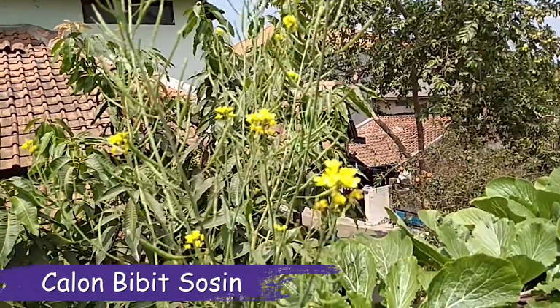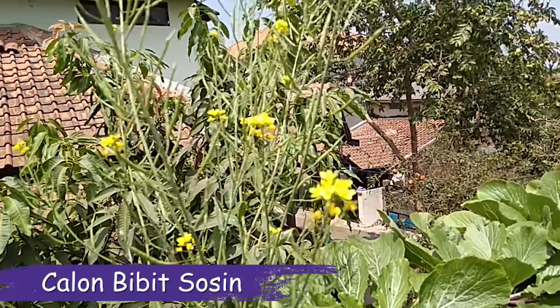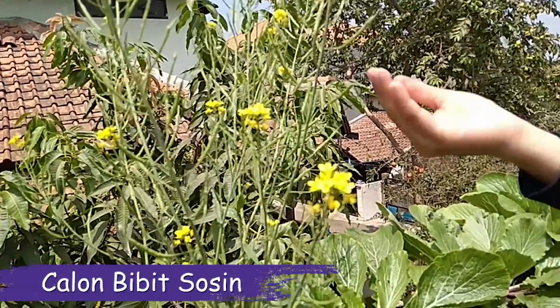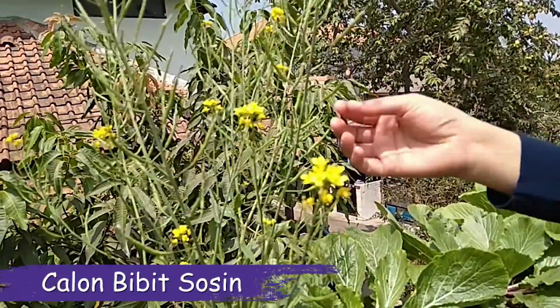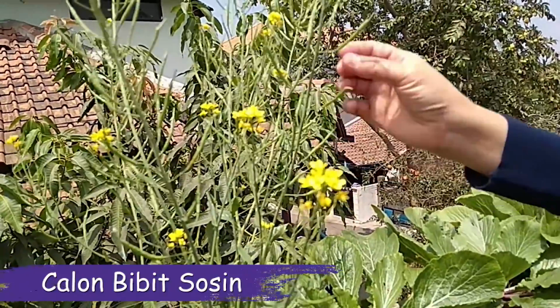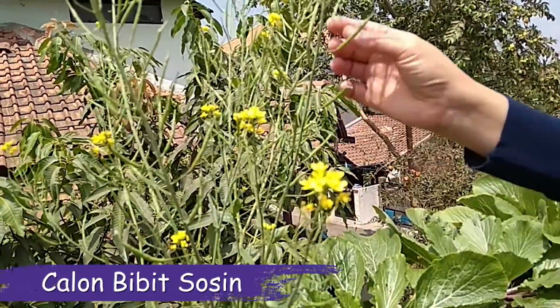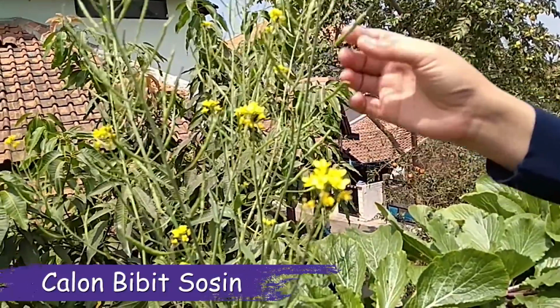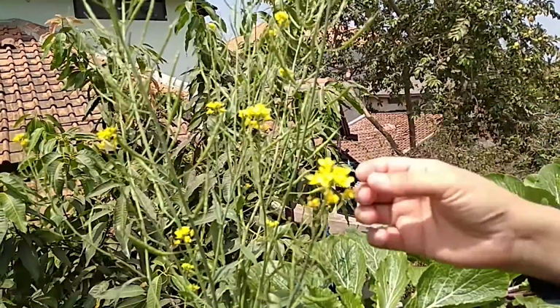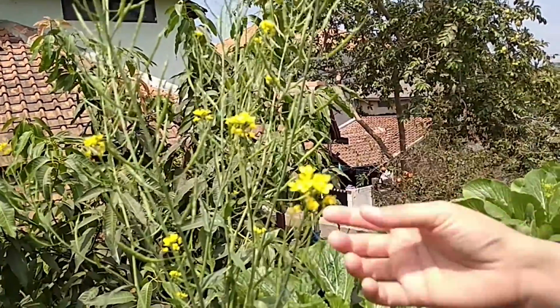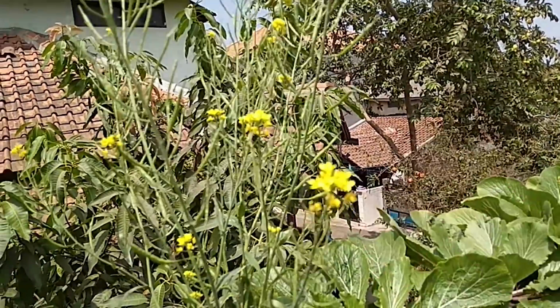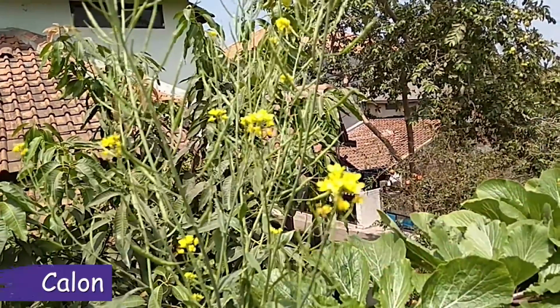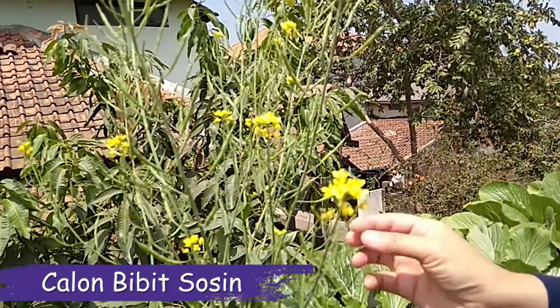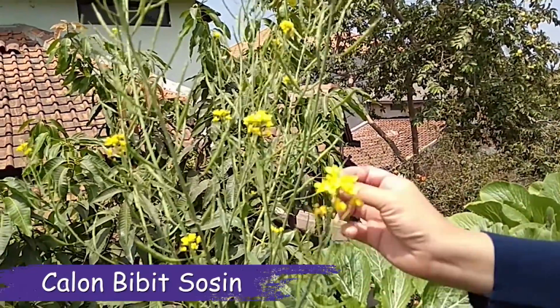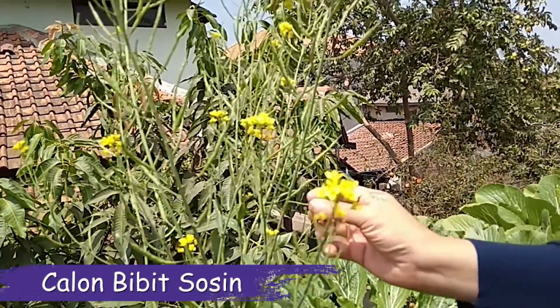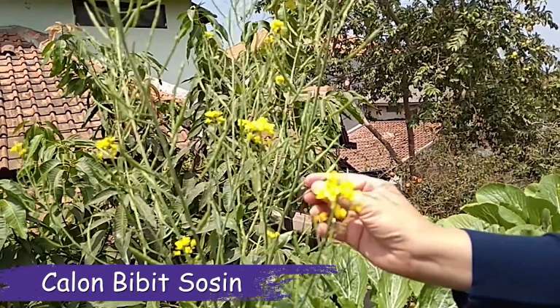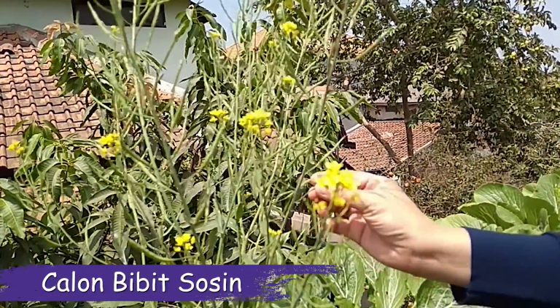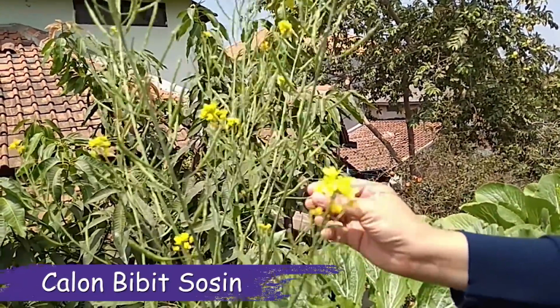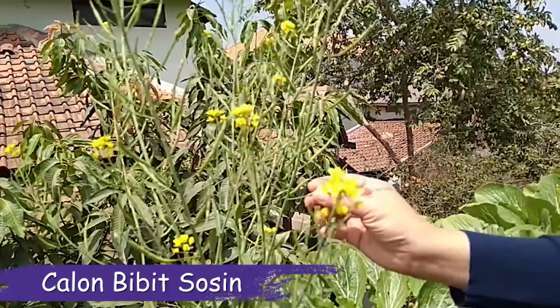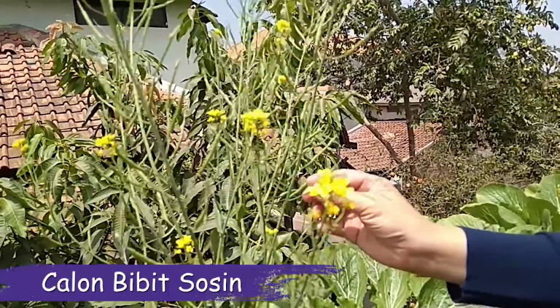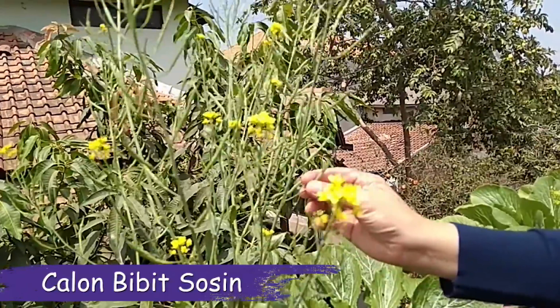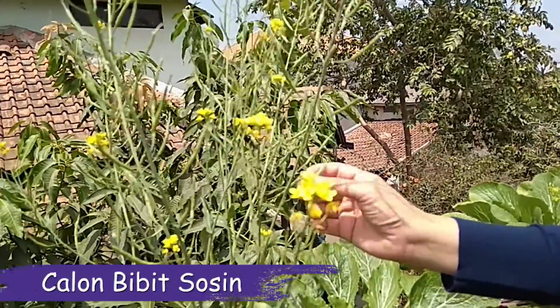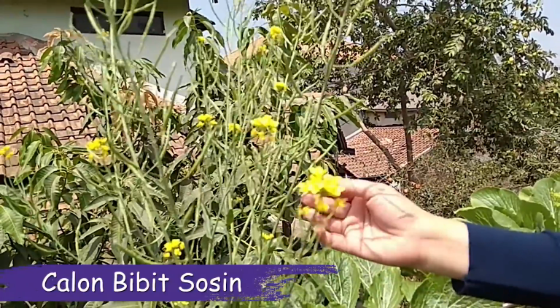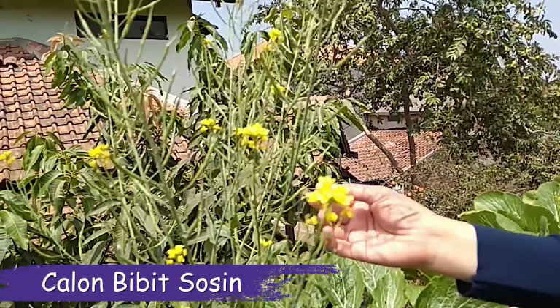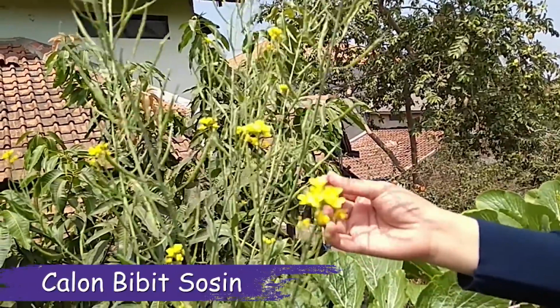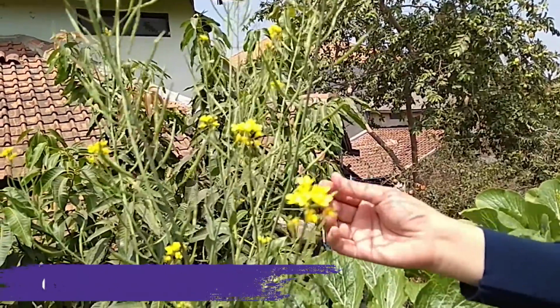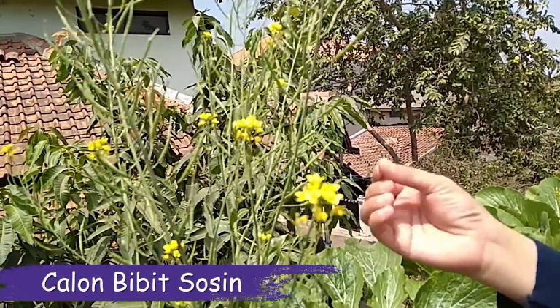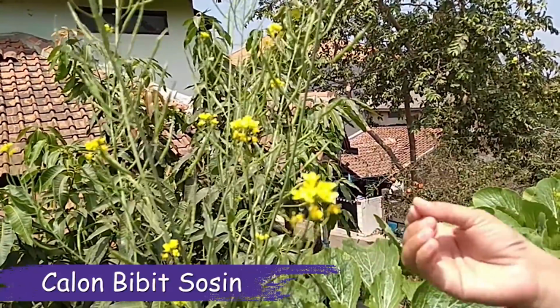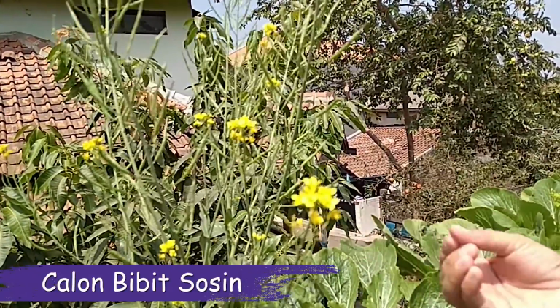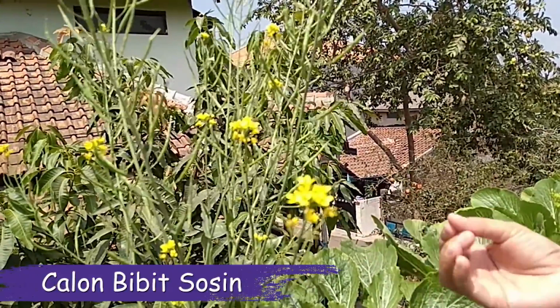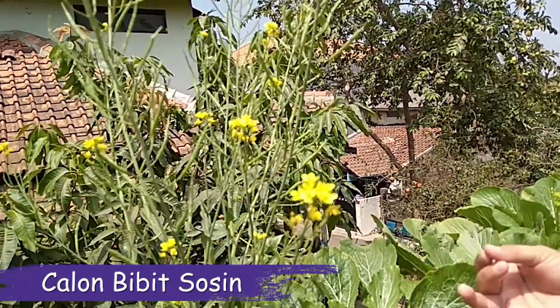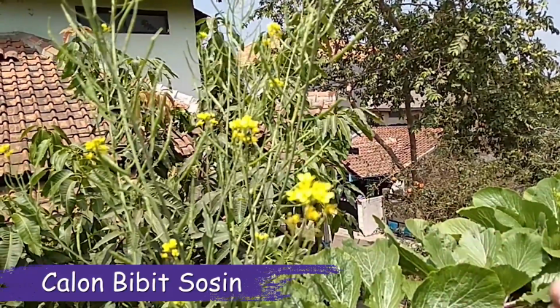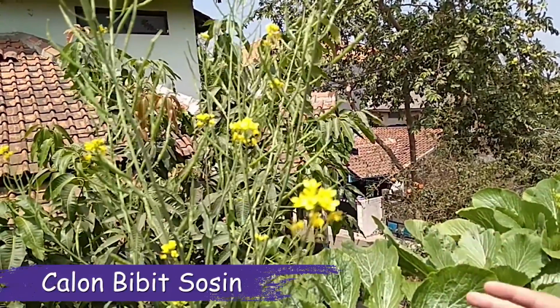Ini tanaman yang sudah tua. Memang dimanfaatkan untuk dijadikan bibit — nantinya dibuka dan bijinya akan ditanam kembali.